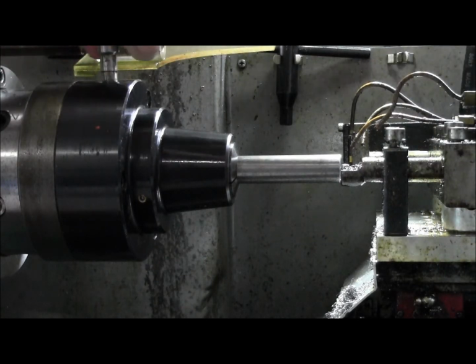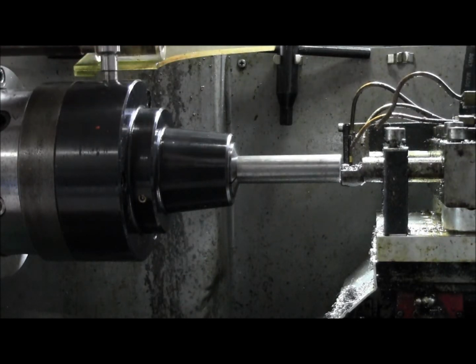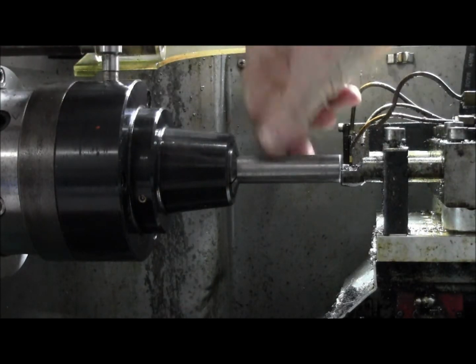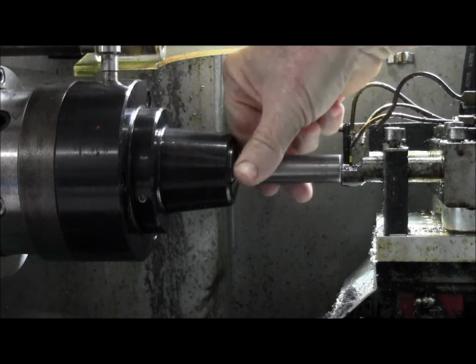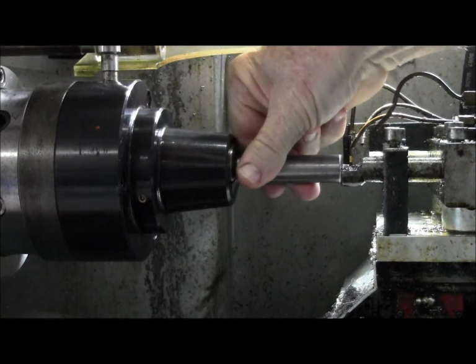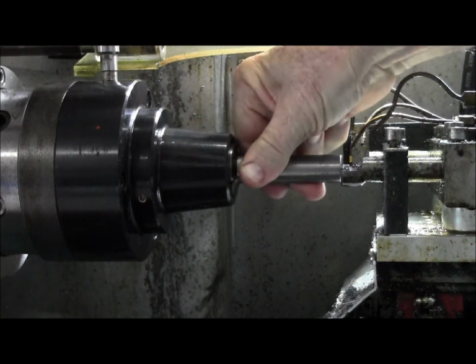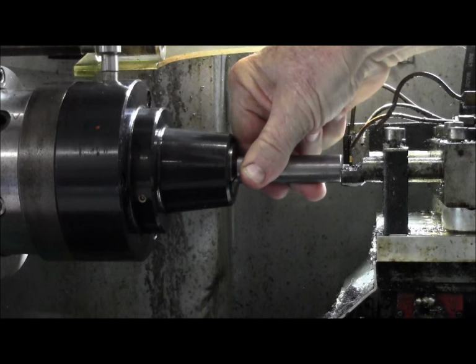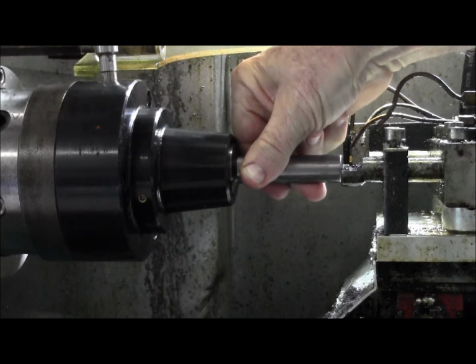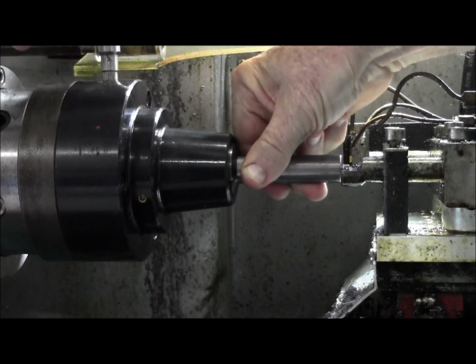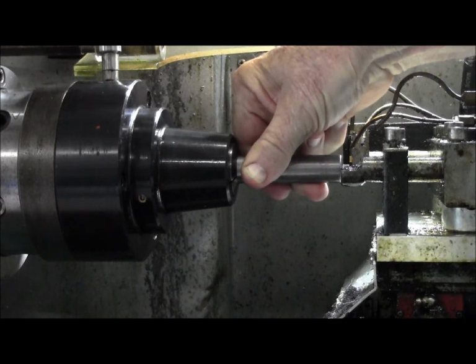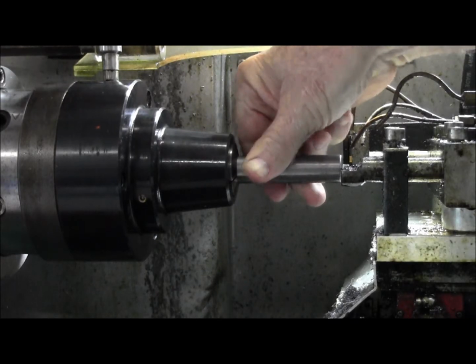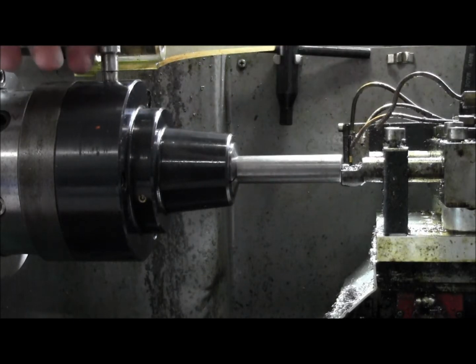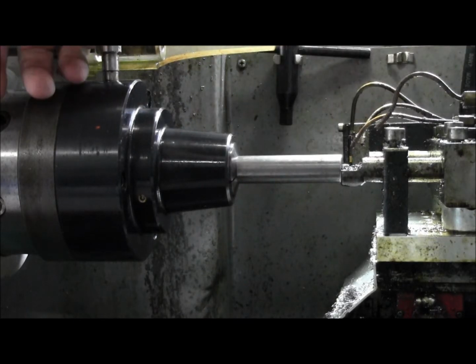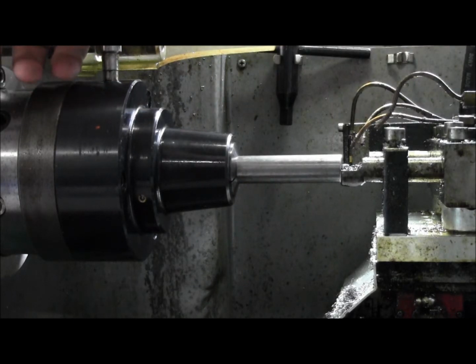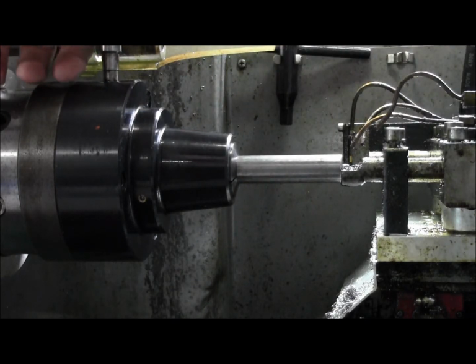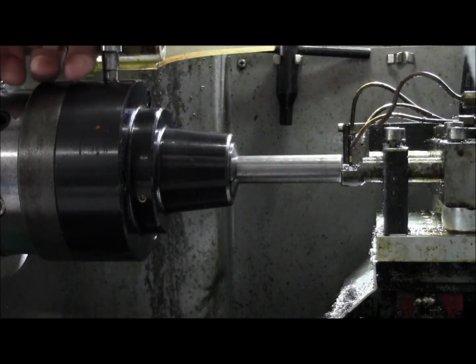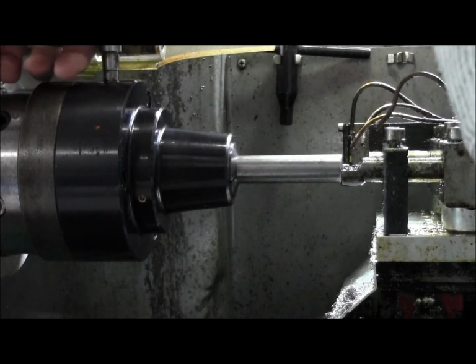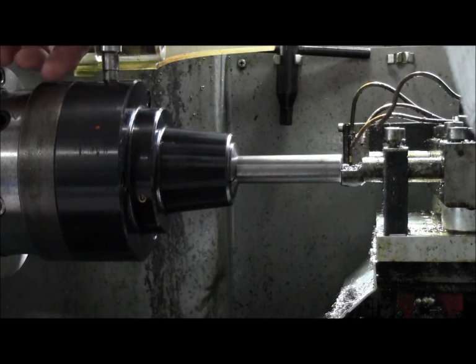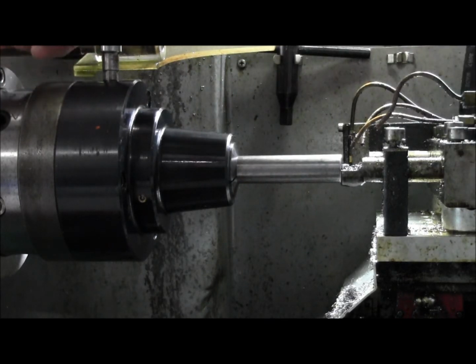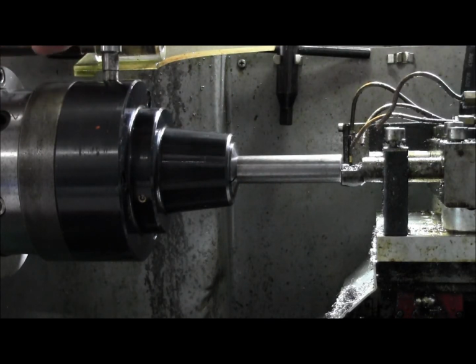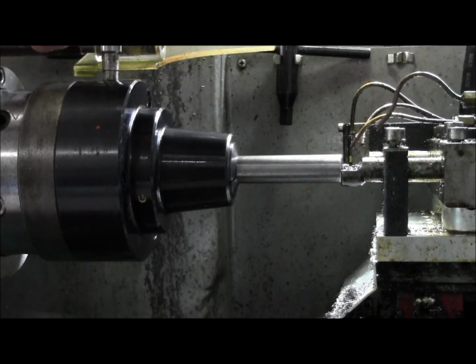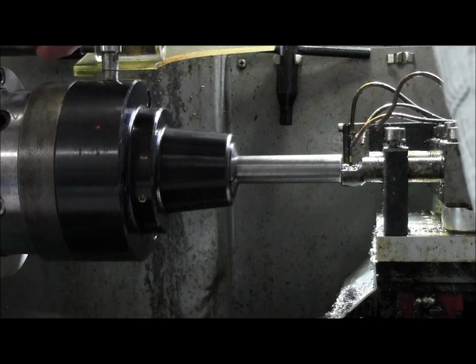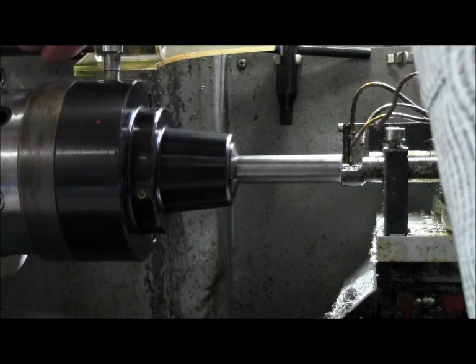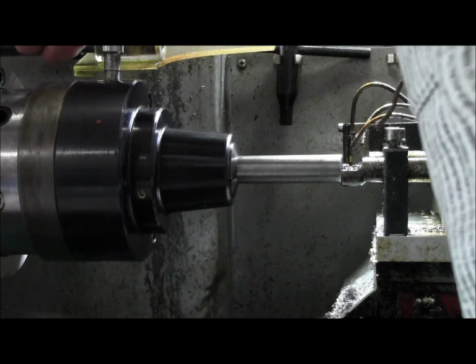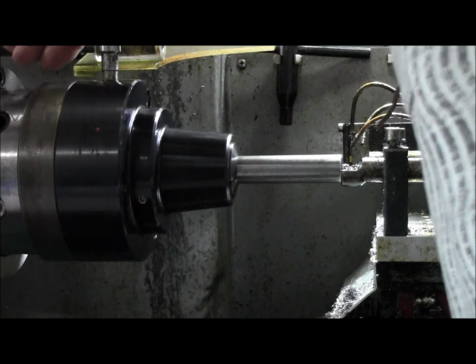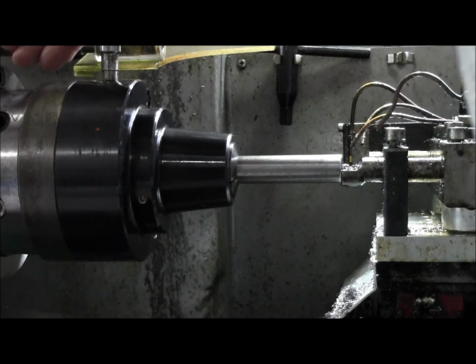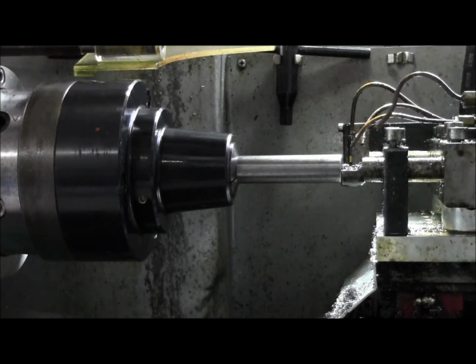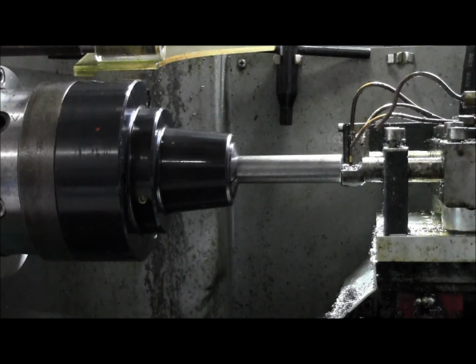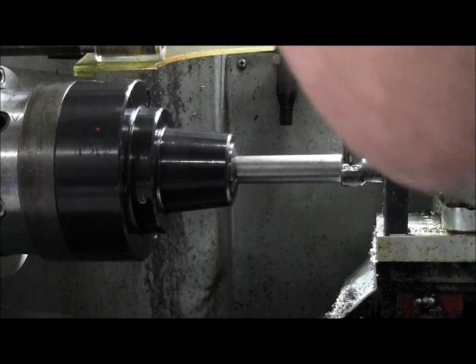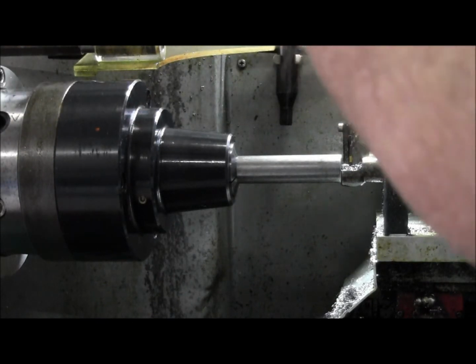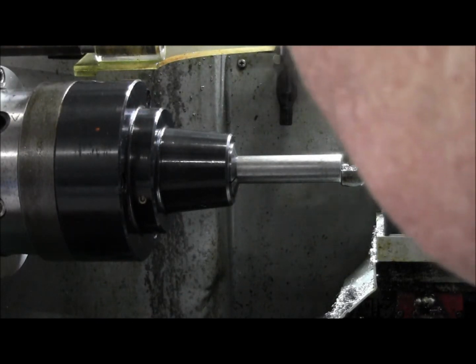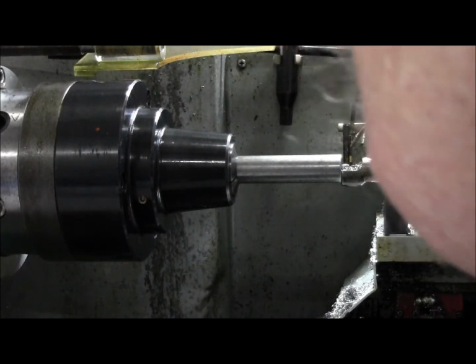The IFC collets pull the material away from the Z0 position, so I have to put an offset in the program at the reference position.